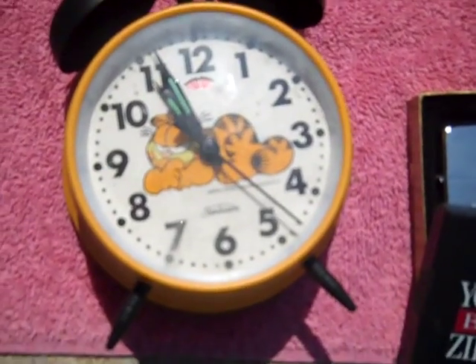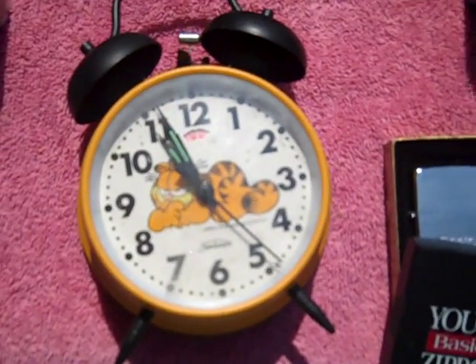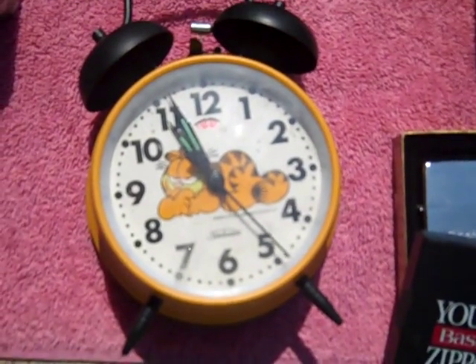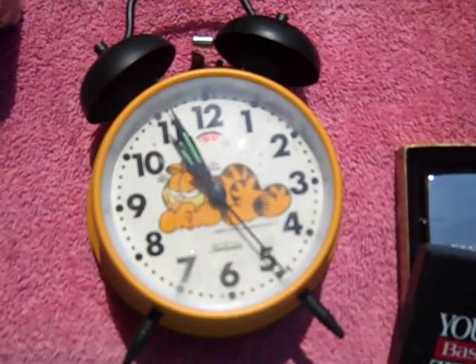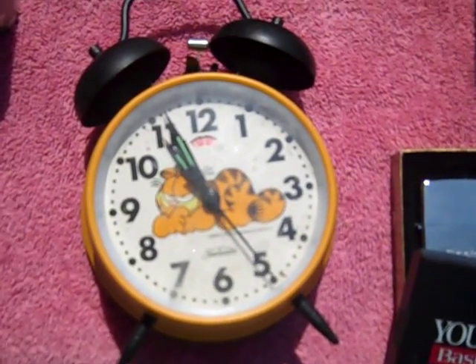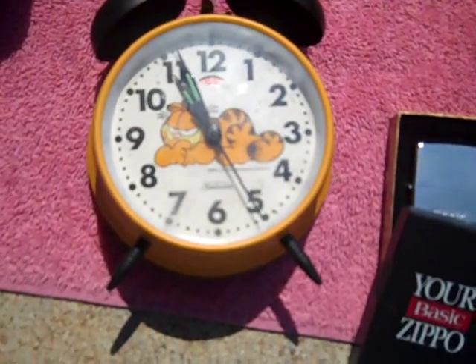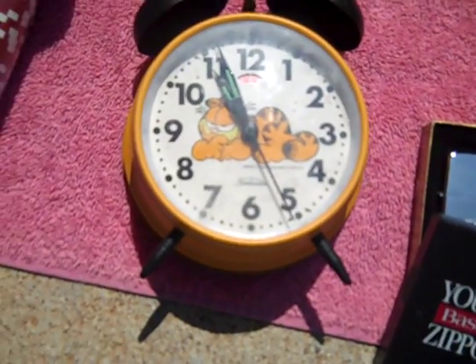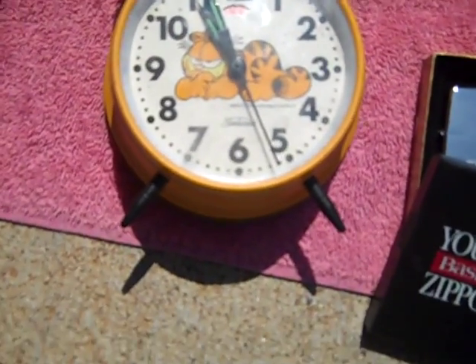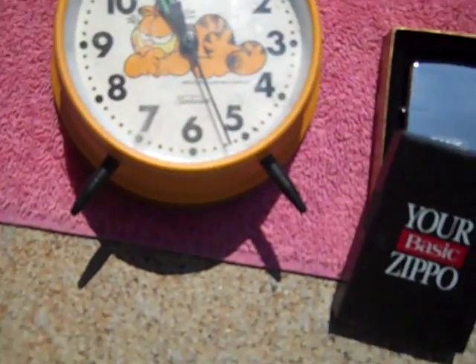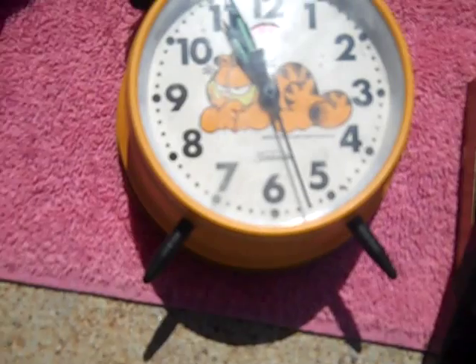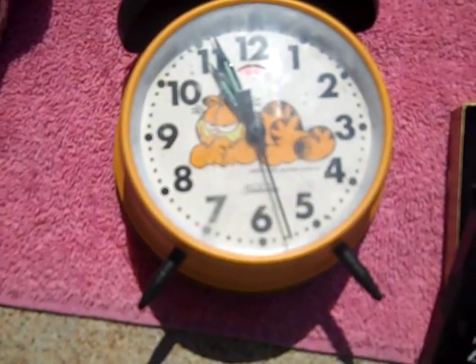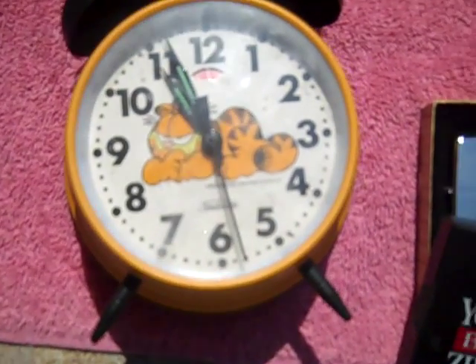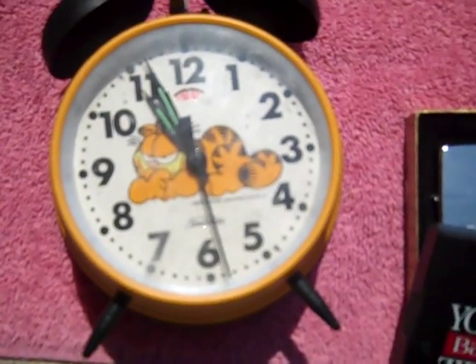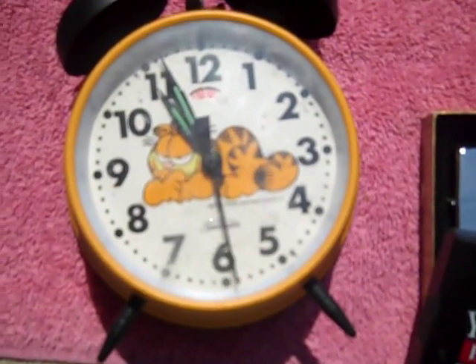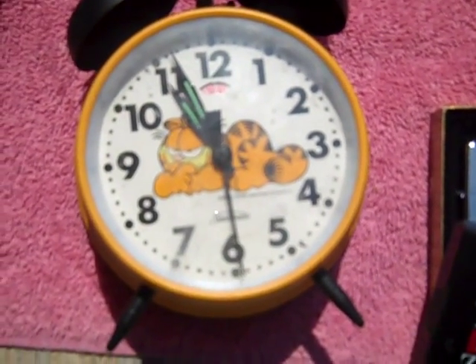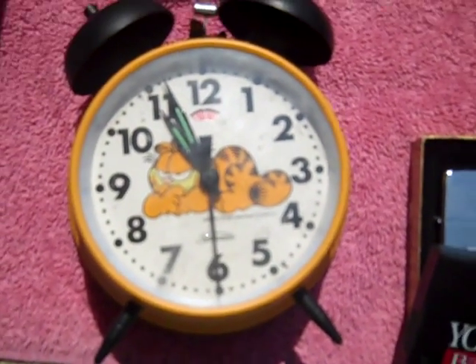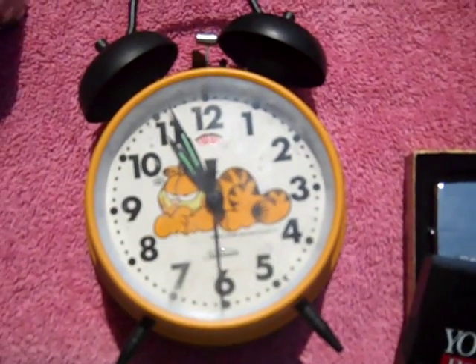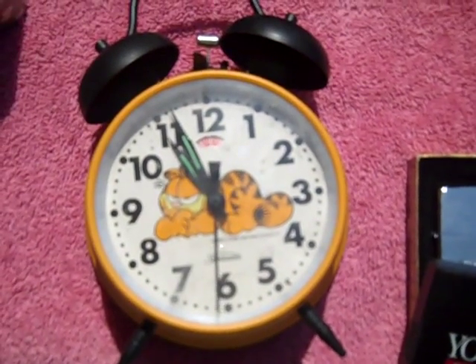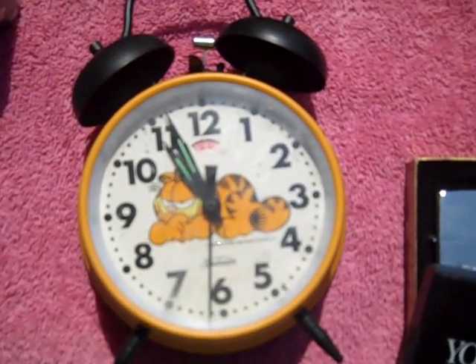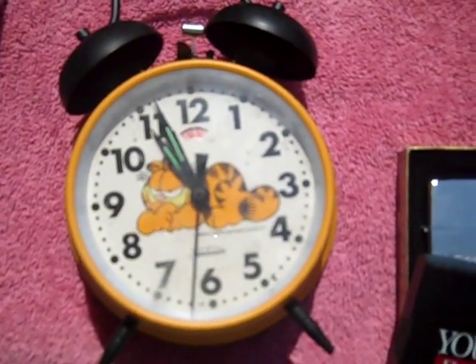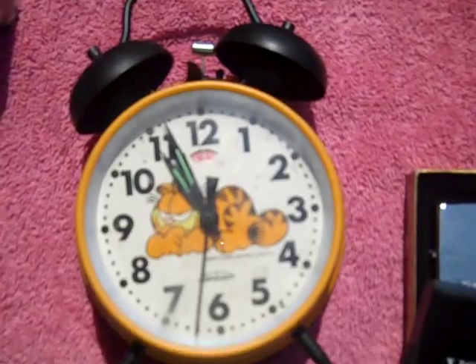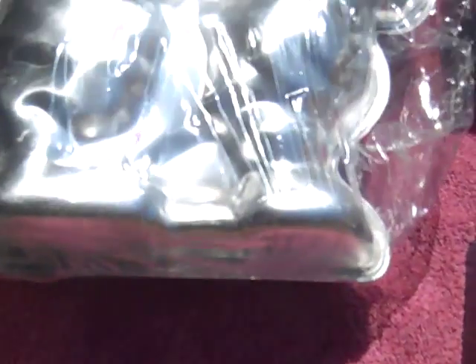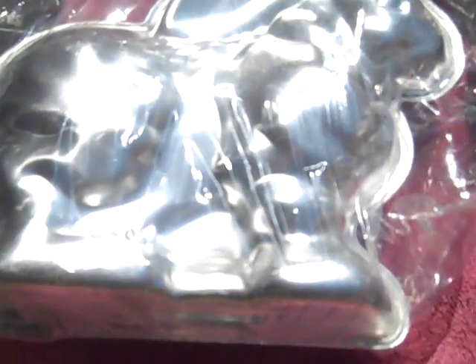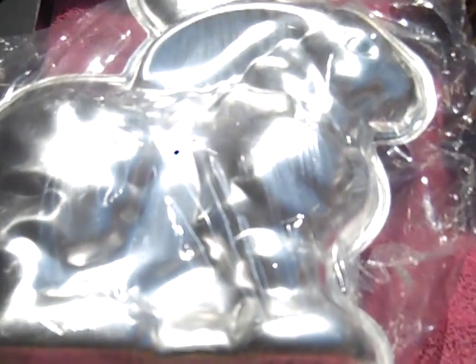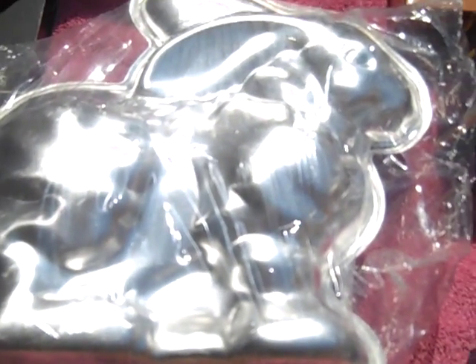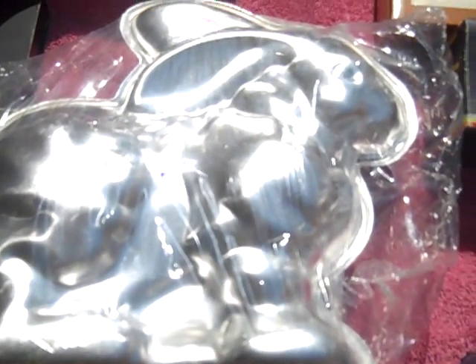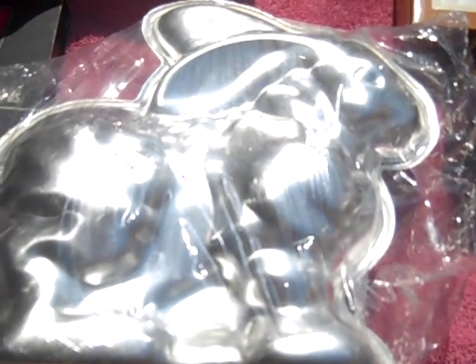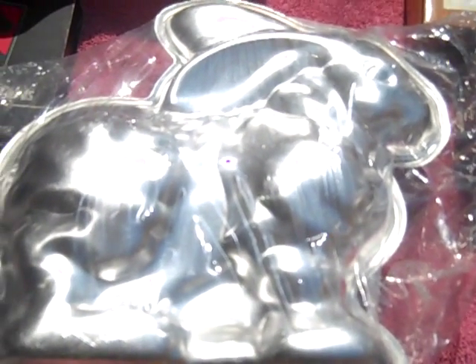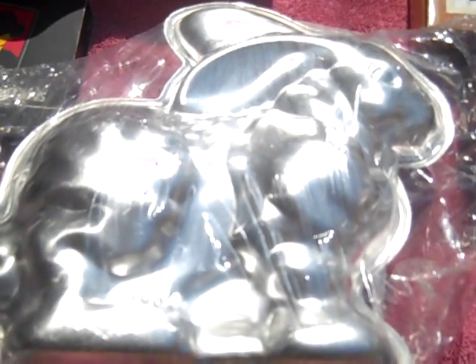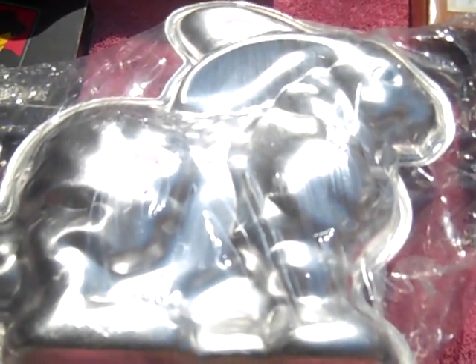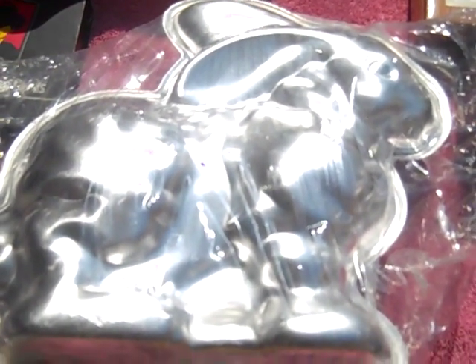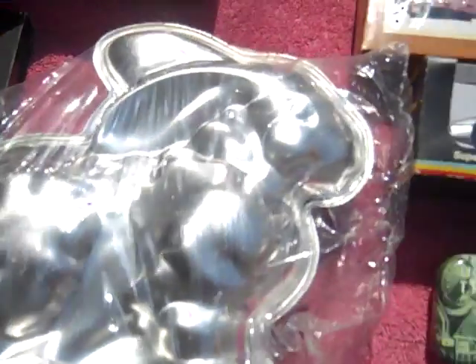Found a Garfield alarm clock — it works, it's really cool. I think it's from 1976 or '78, somewhere in there. Really neat piece. Also found a bunny rabbit cake pan, brand new, still in the plastic.